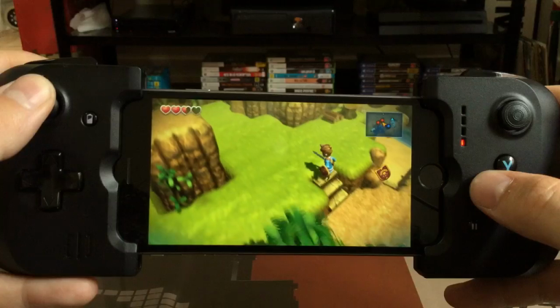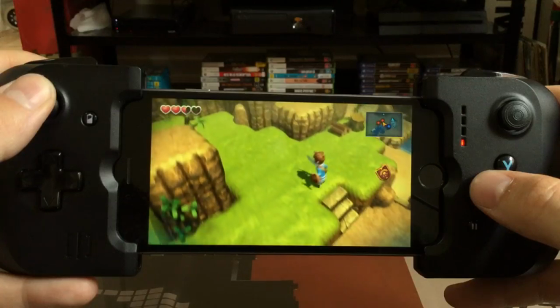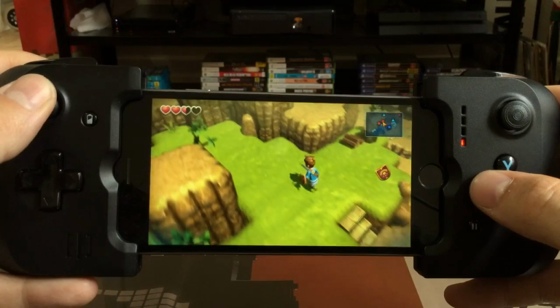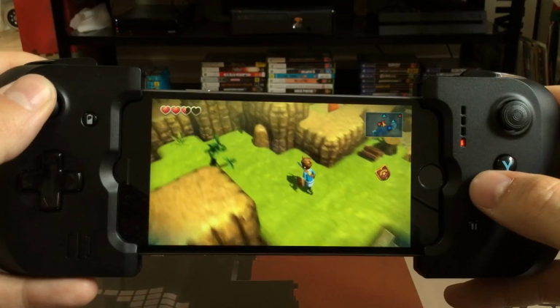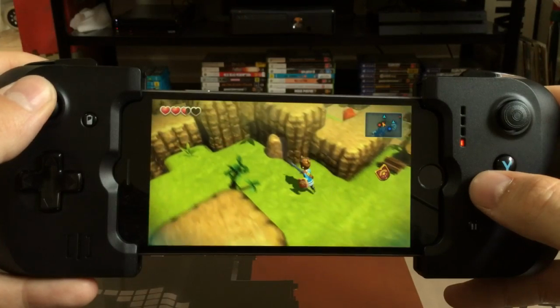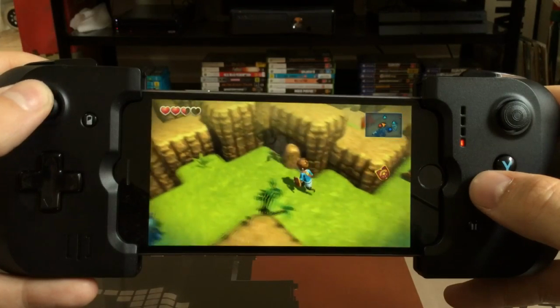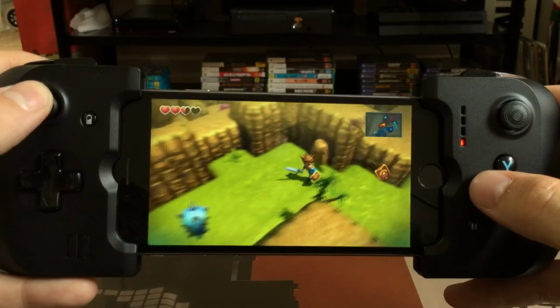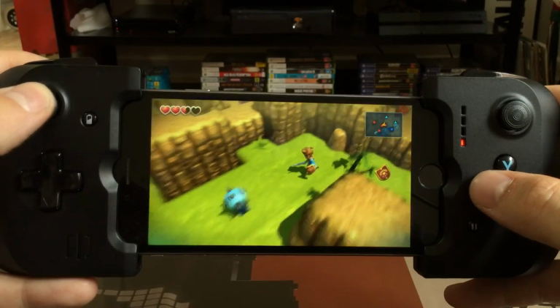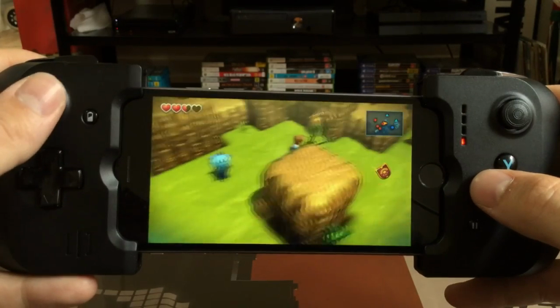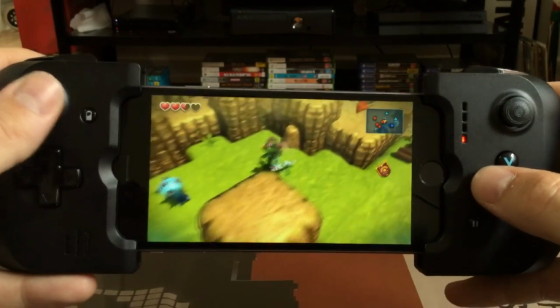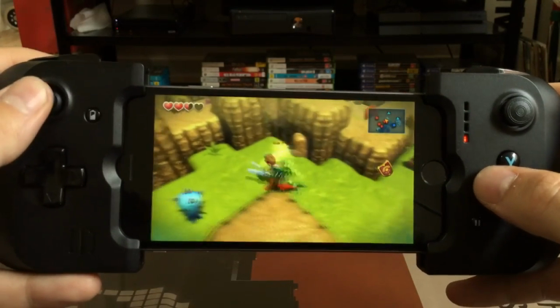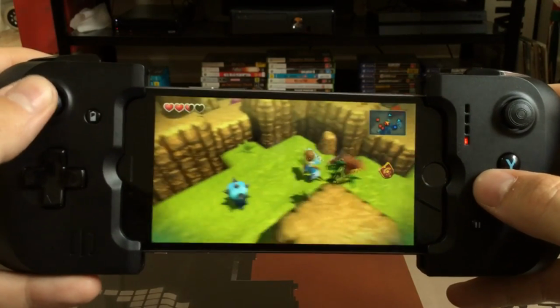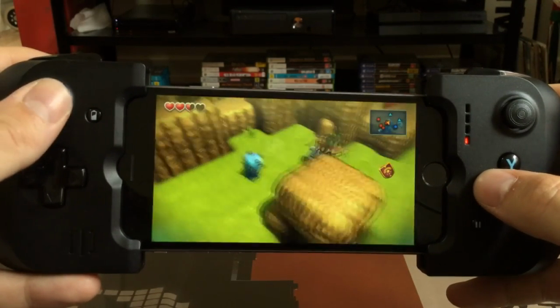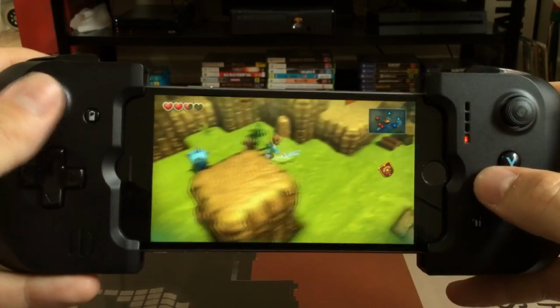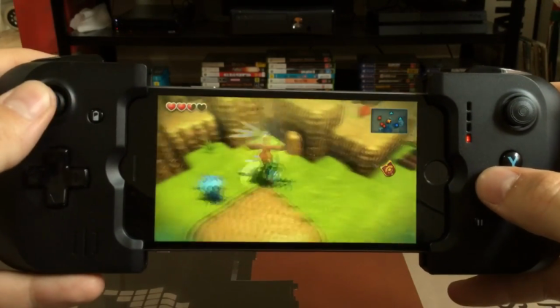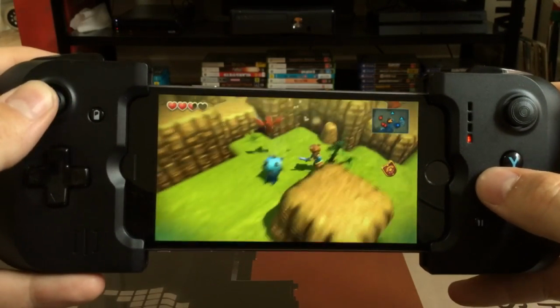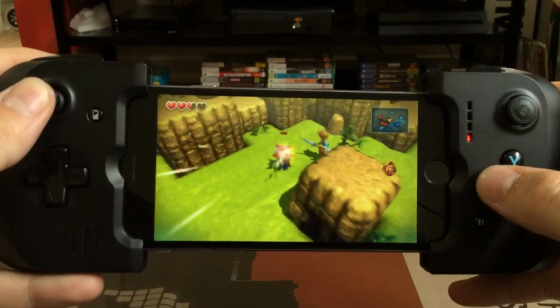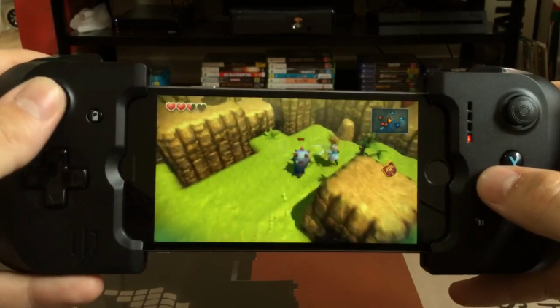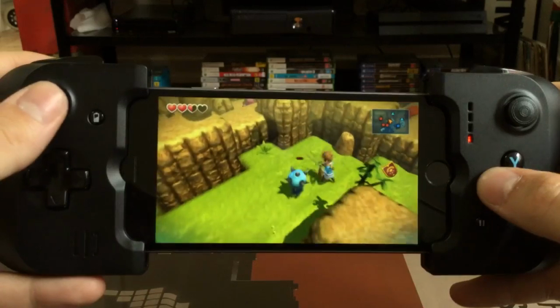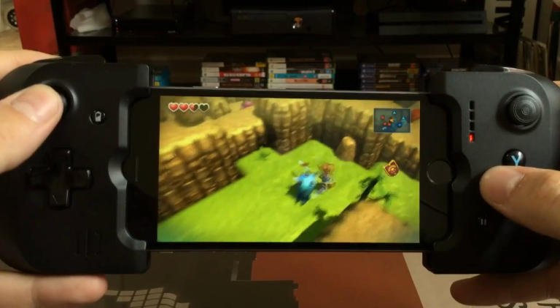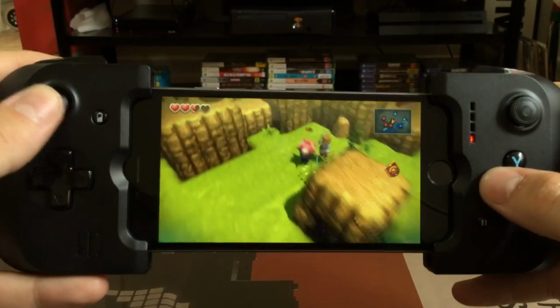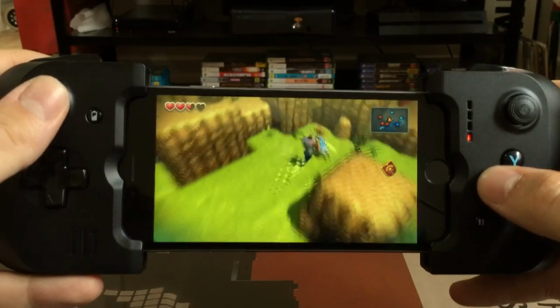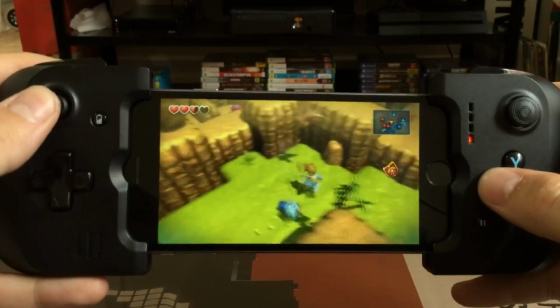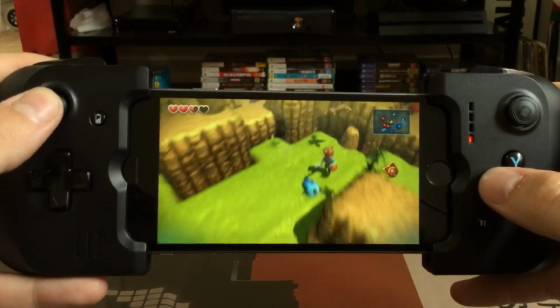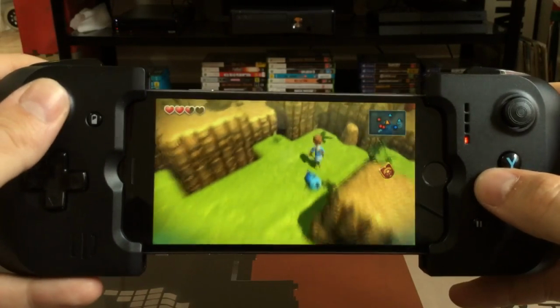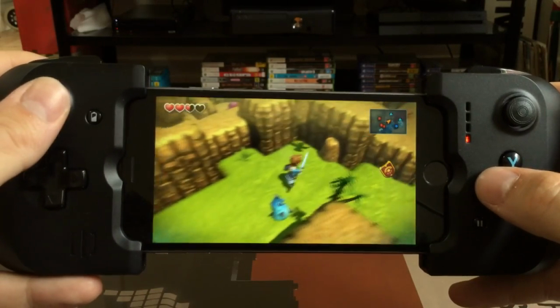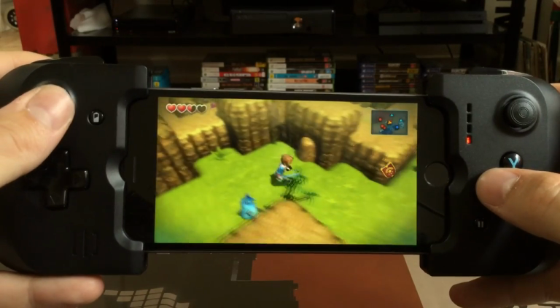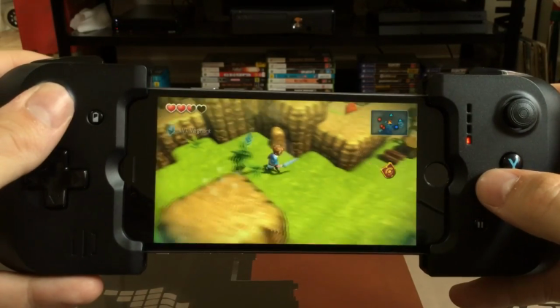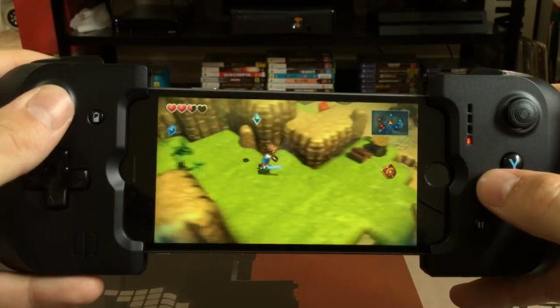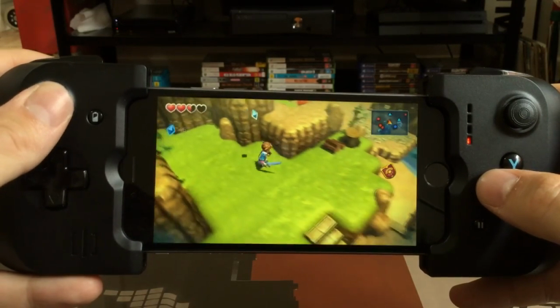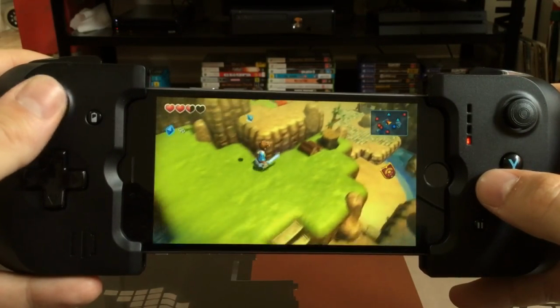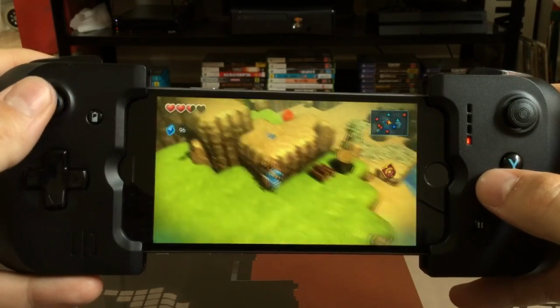Despite a somewhat cramped interface, the GameVice feels pretty good in the hand, if a little cheap. There's something special about having your iPhone mounted in the center of the controller, and it definitely makes interacting with touchscreen elements pretty easy.